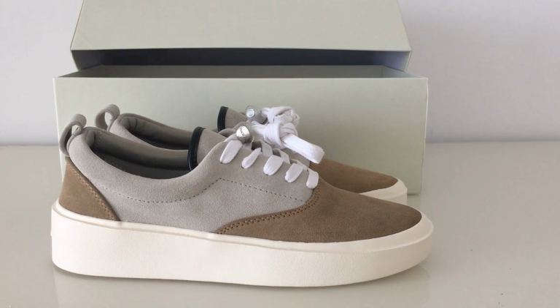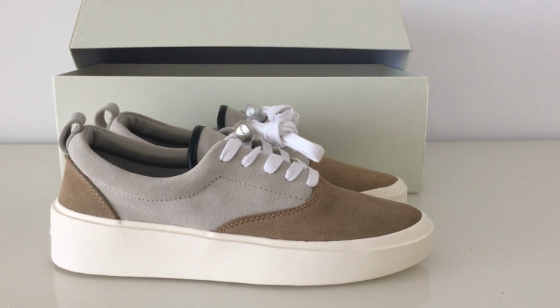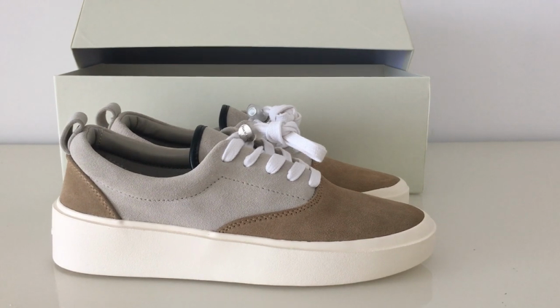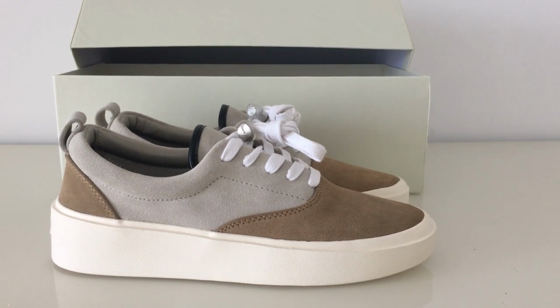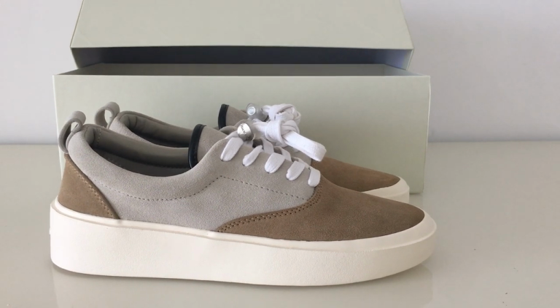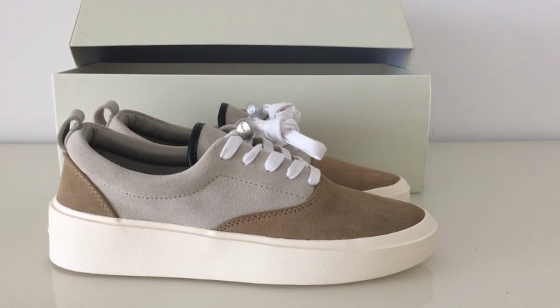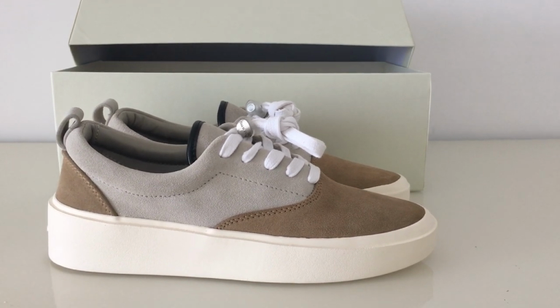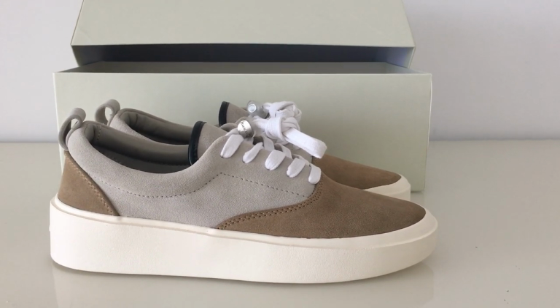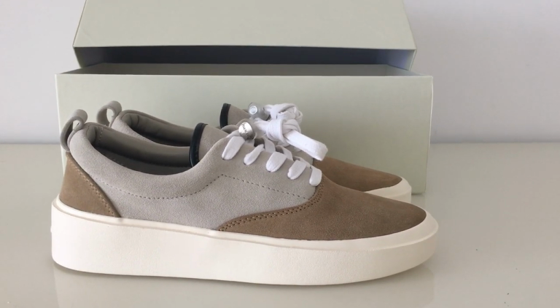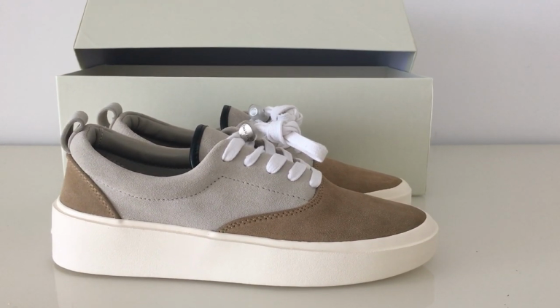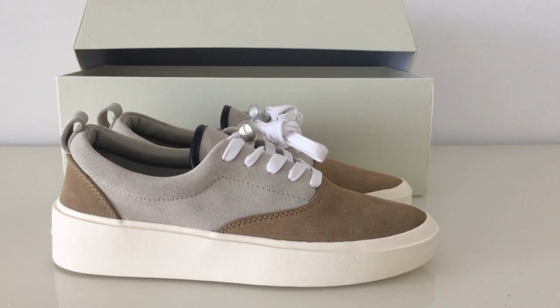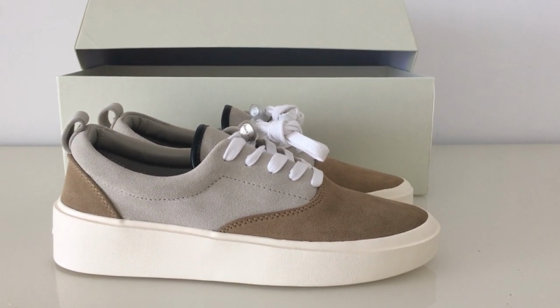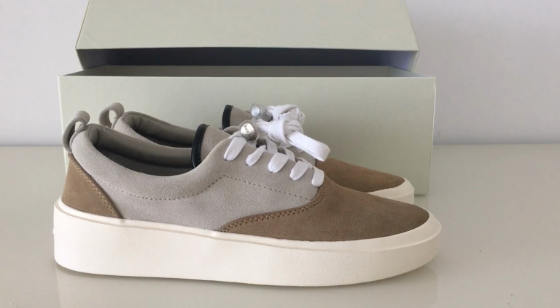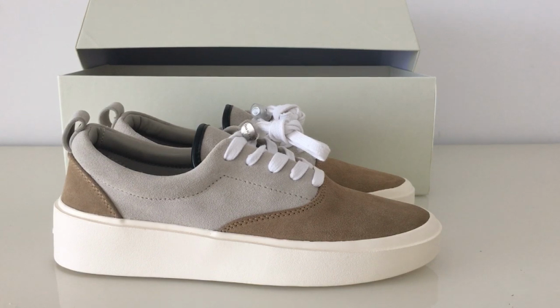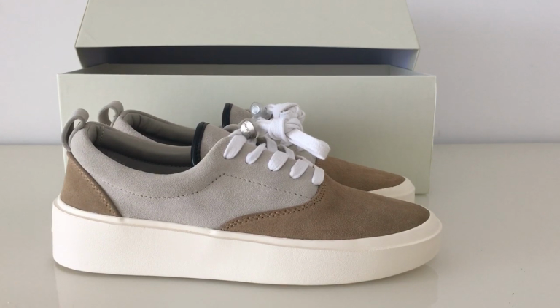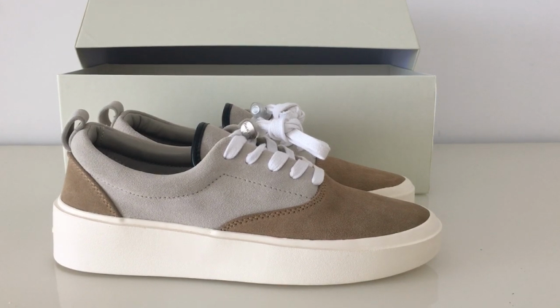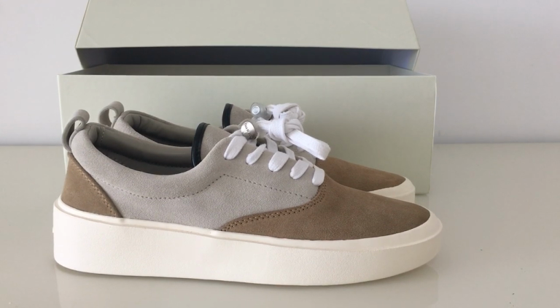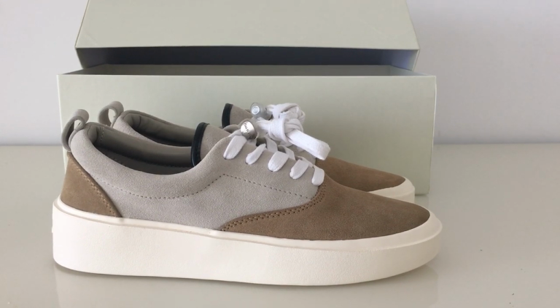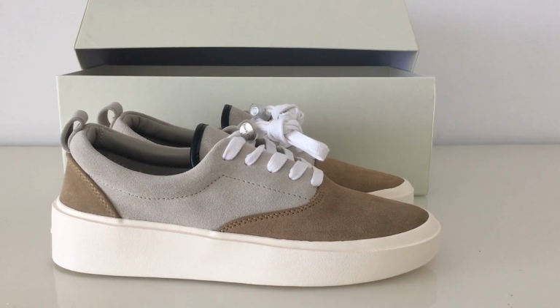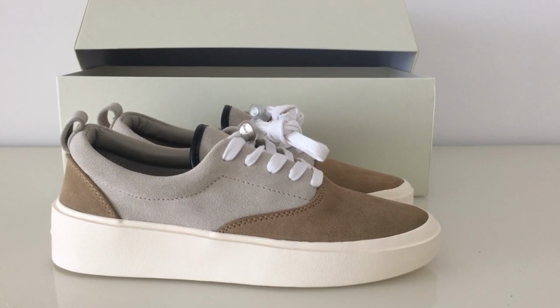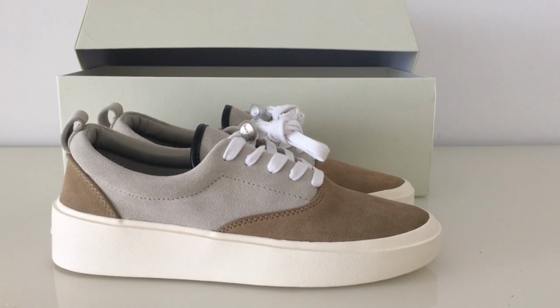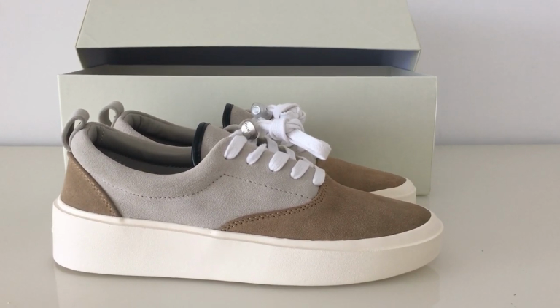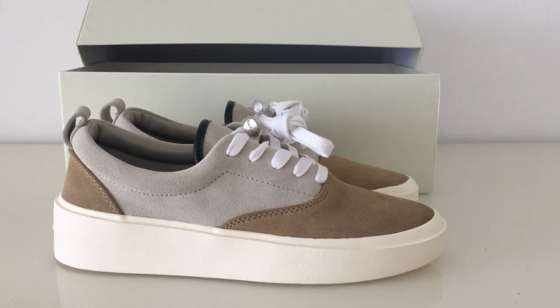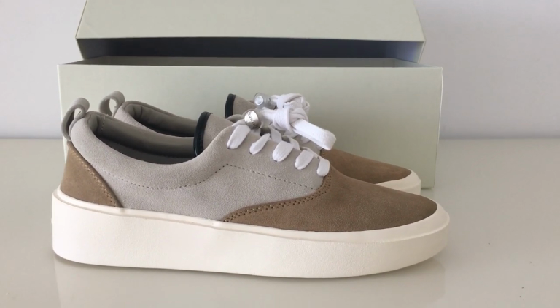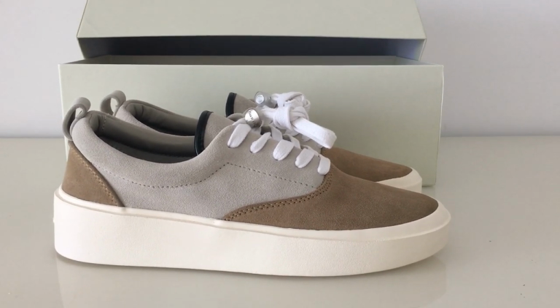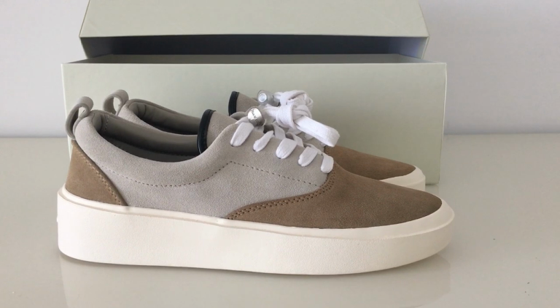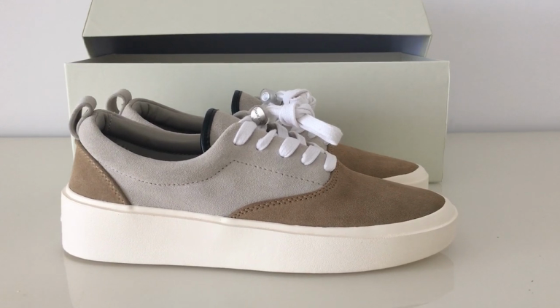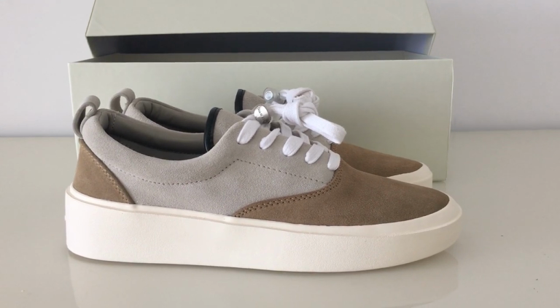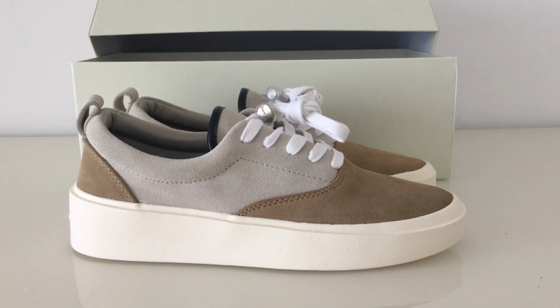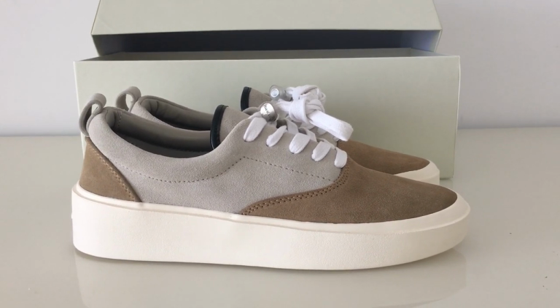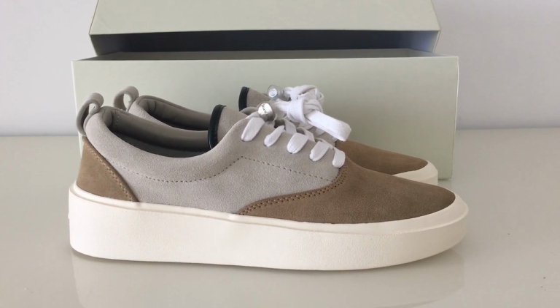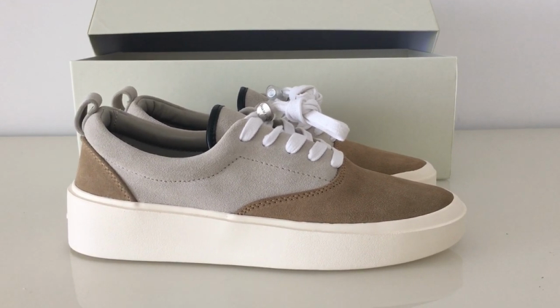What's up YouTube, welcome to my channel. Today I have a new shoe for you — this is the Fear of God Vans style, and this is the new colorway.